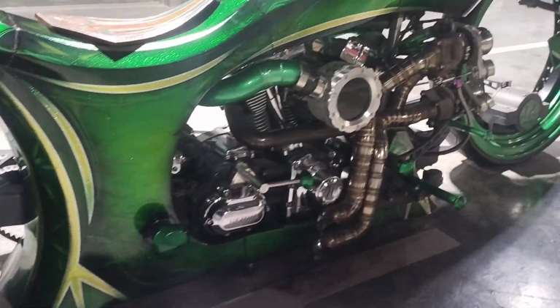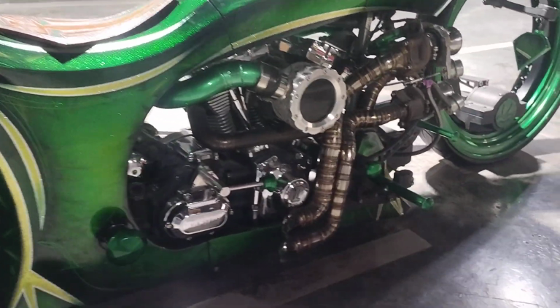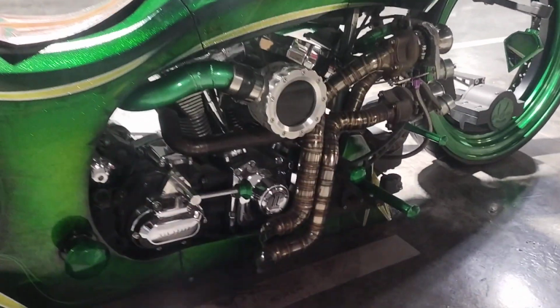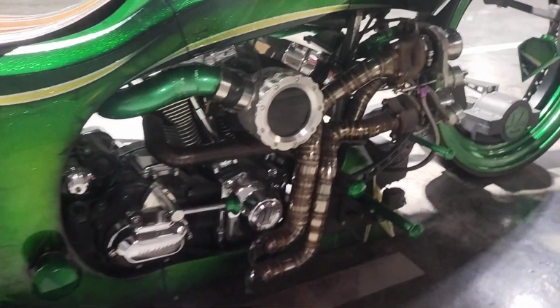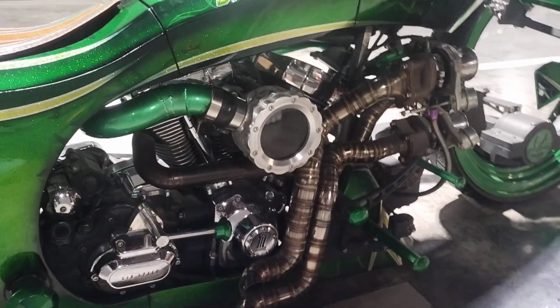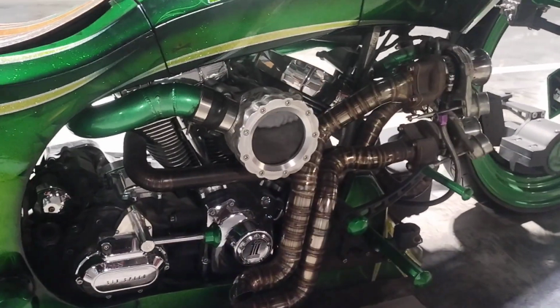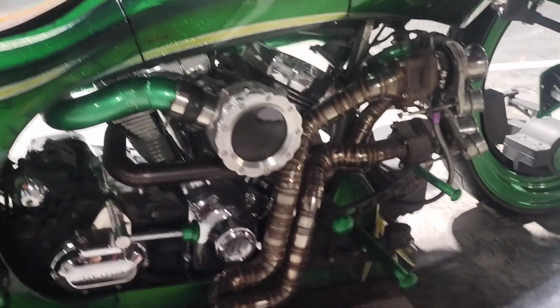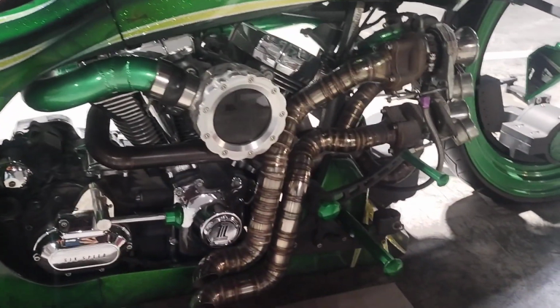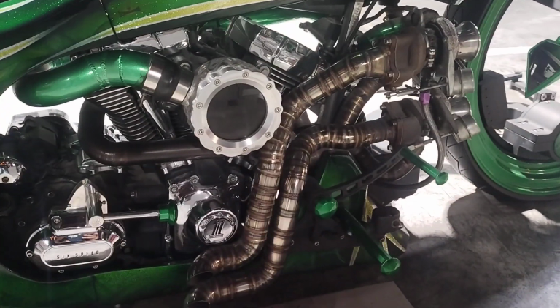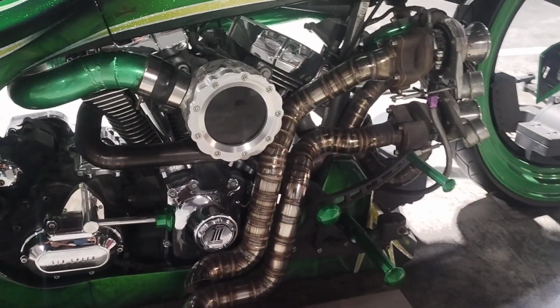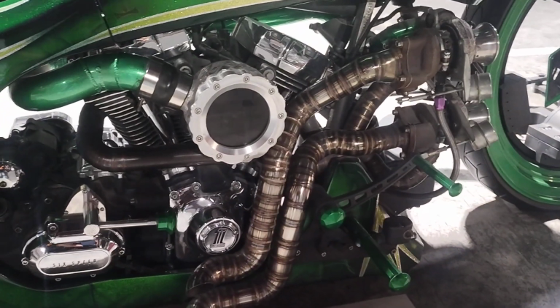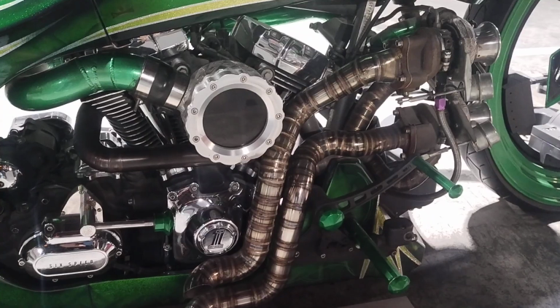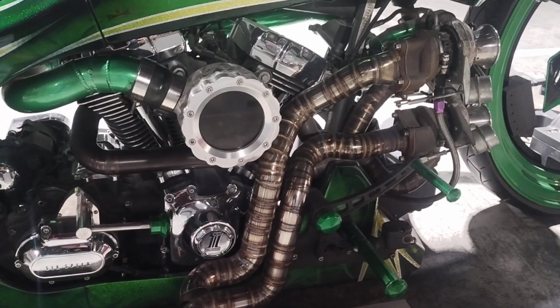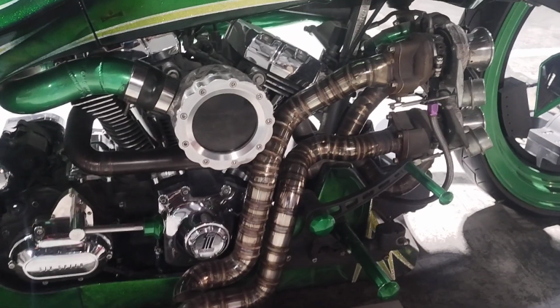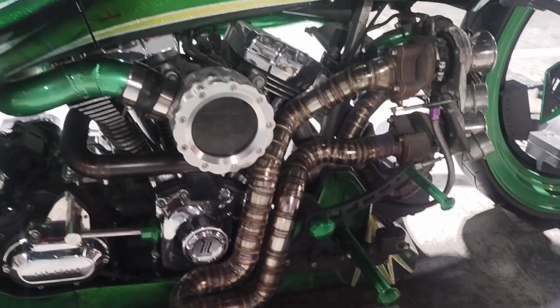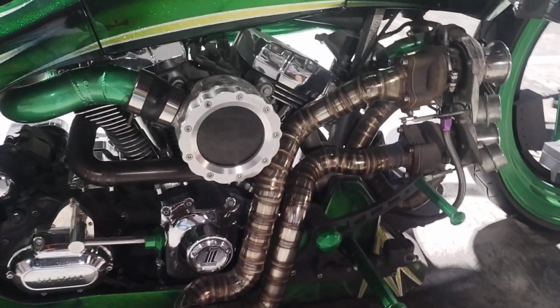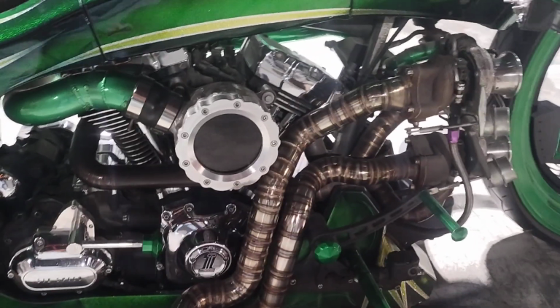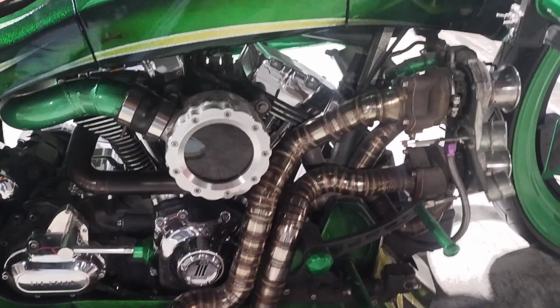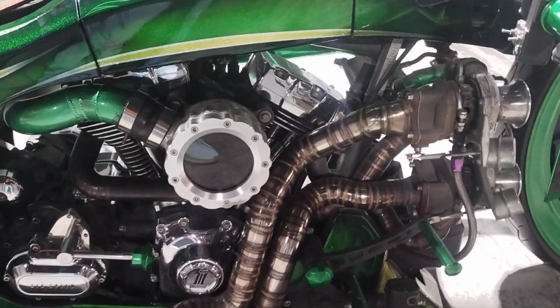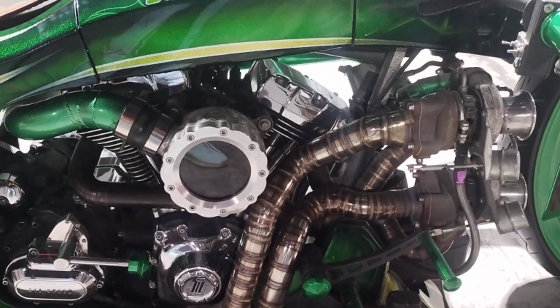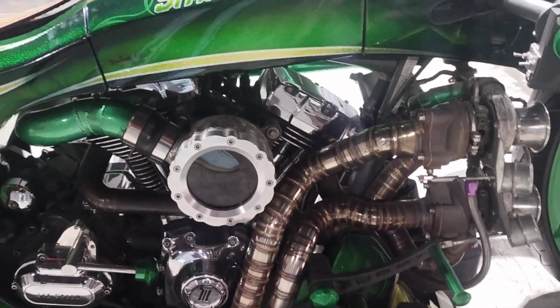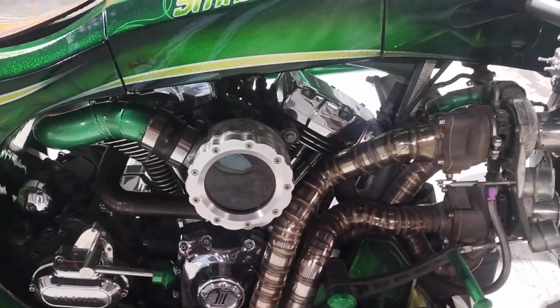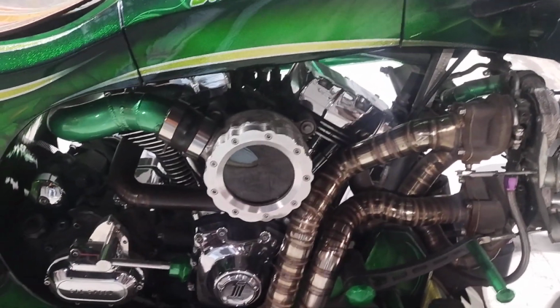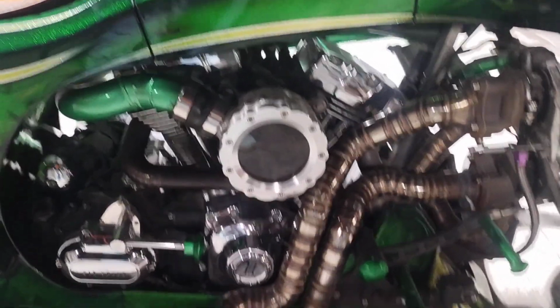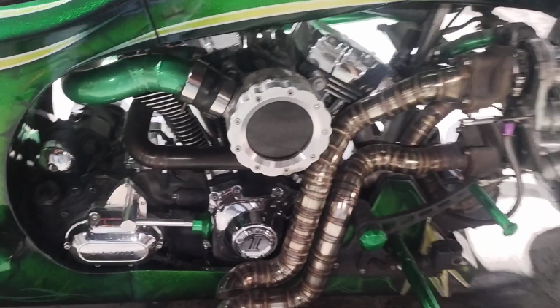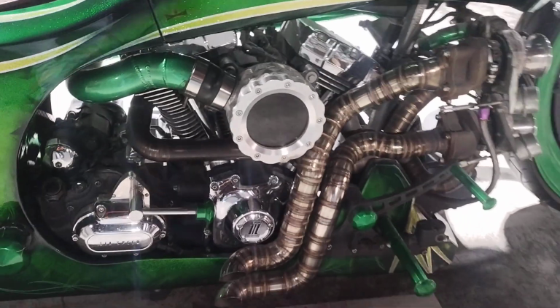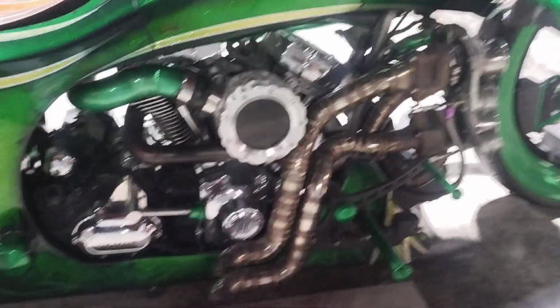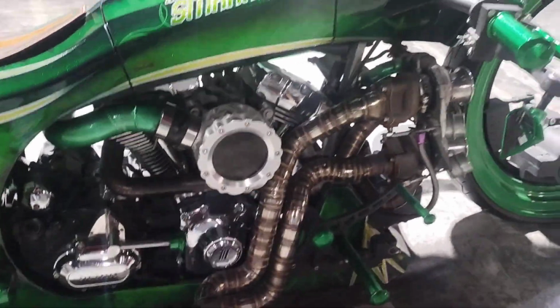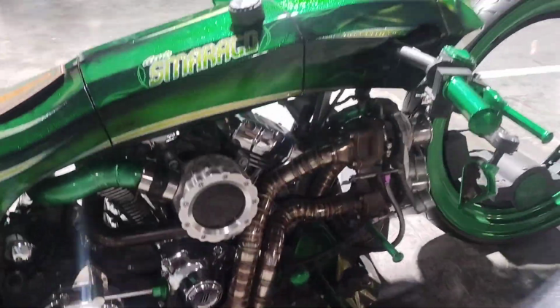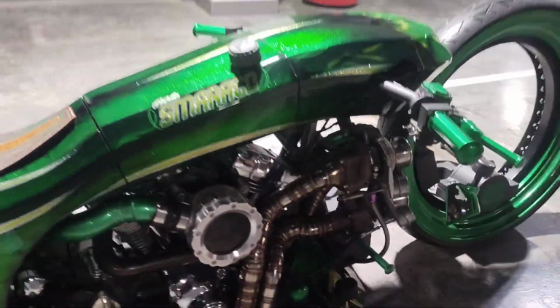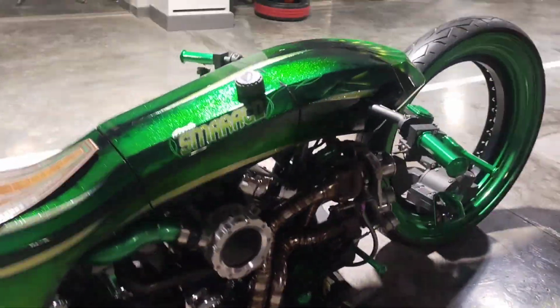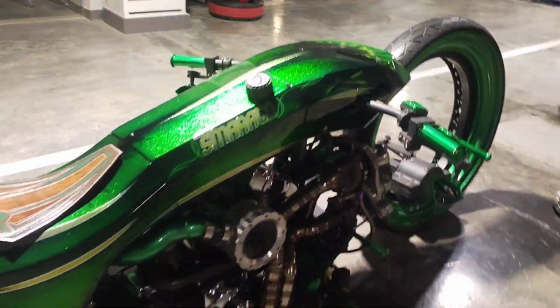Let's check this bike. Let's check this engine. Wow, there's a big engine in it. This car looks crazy.